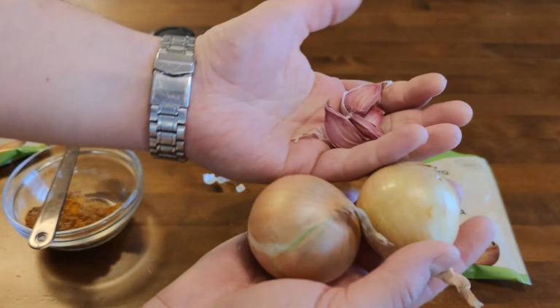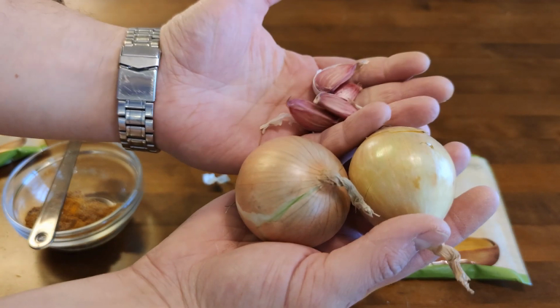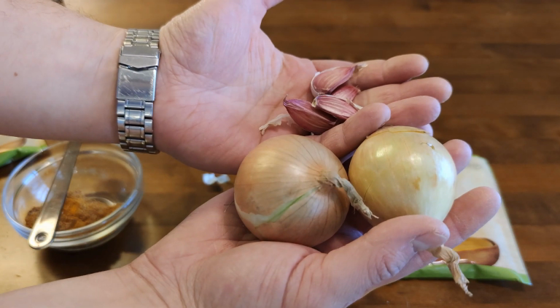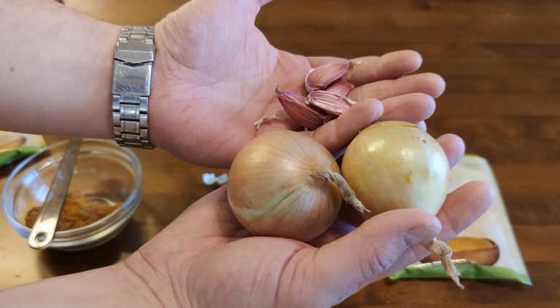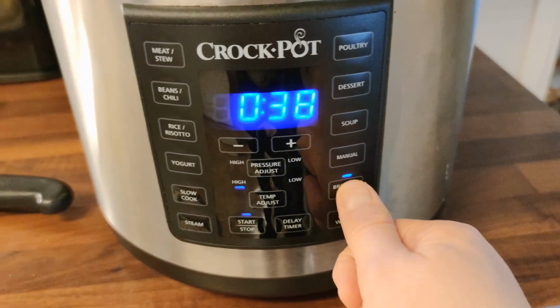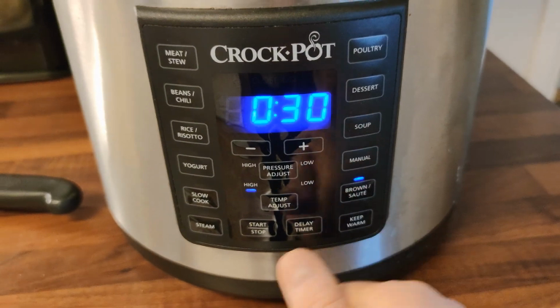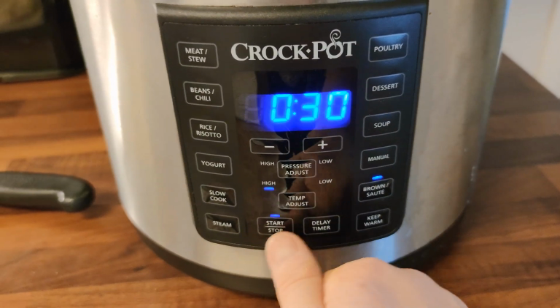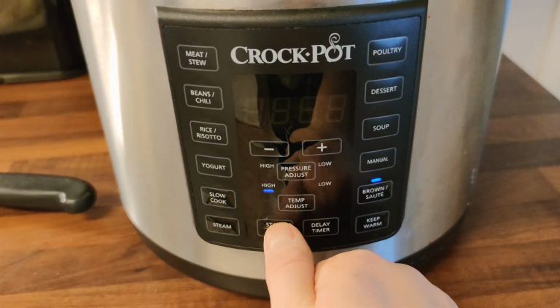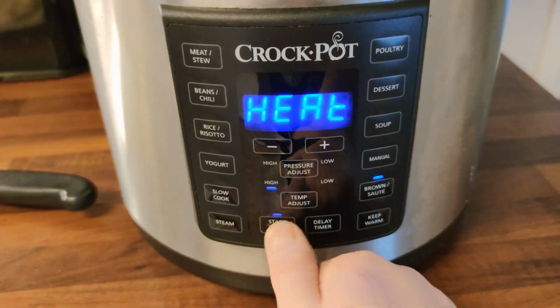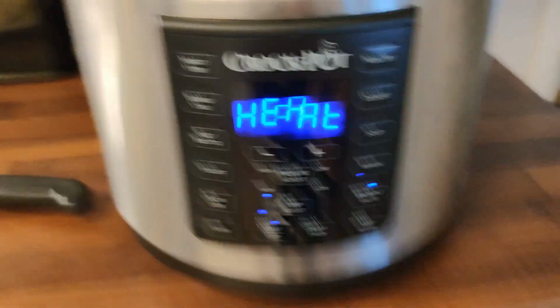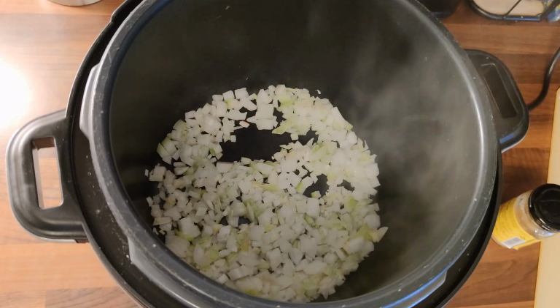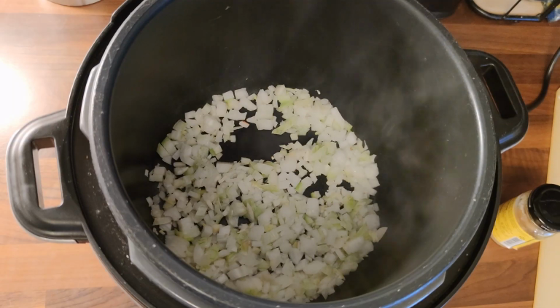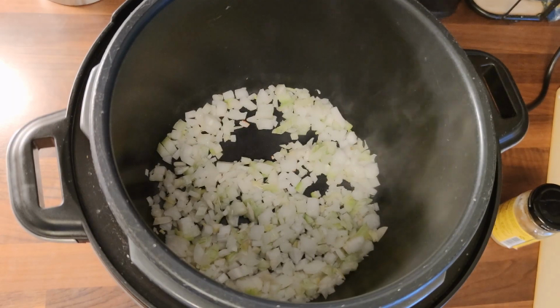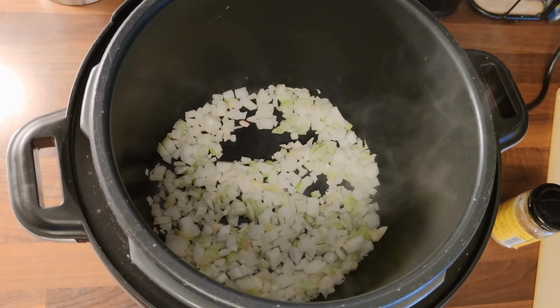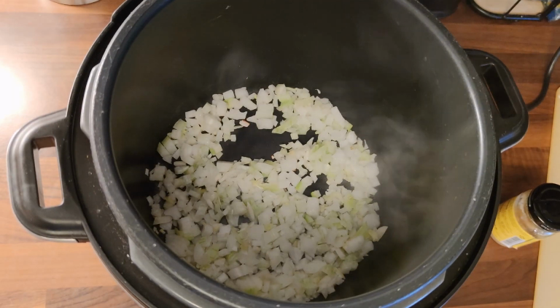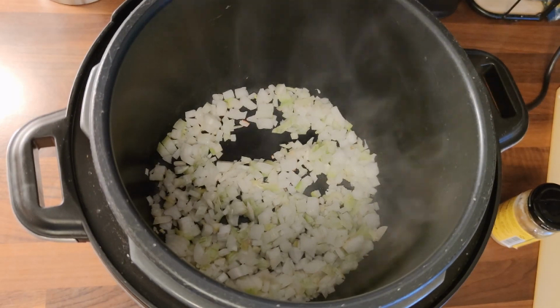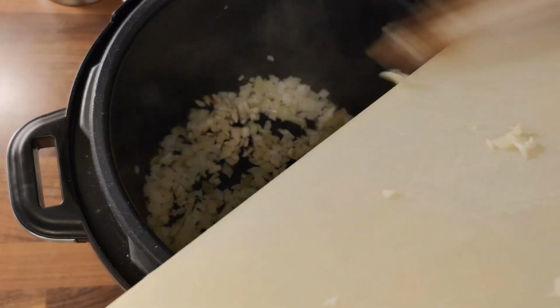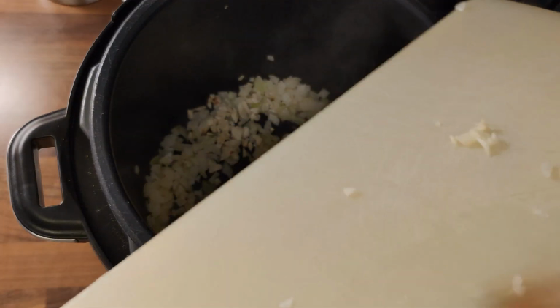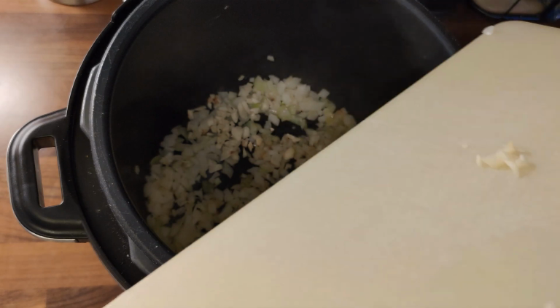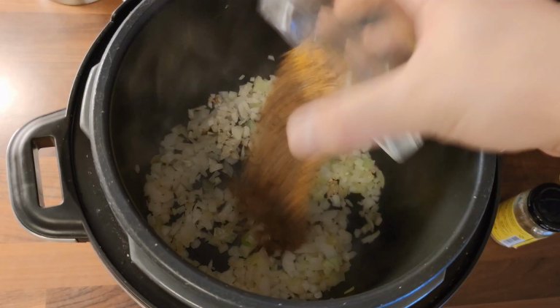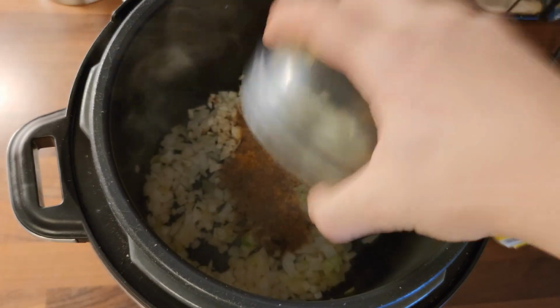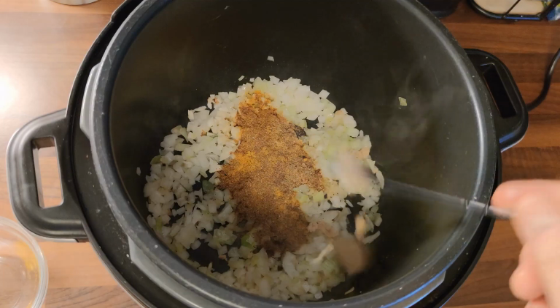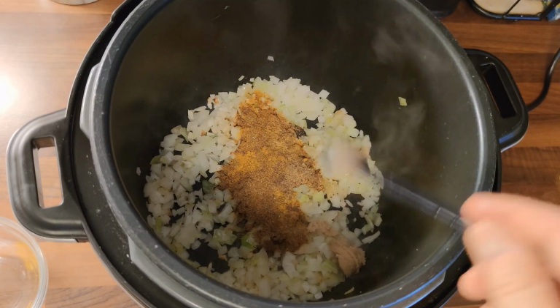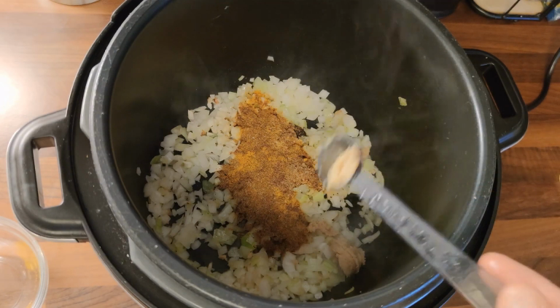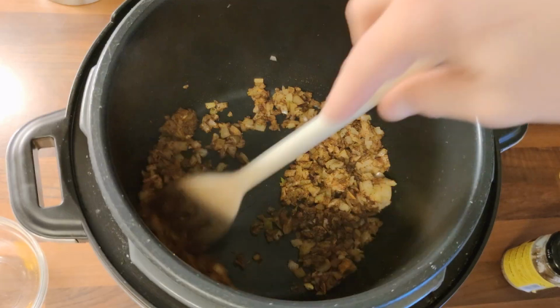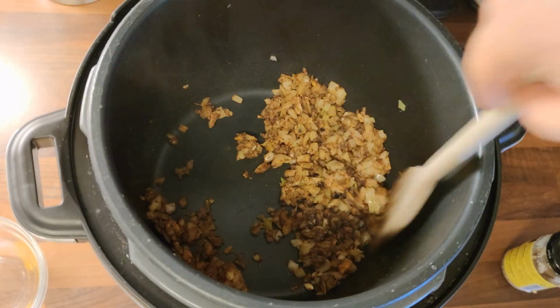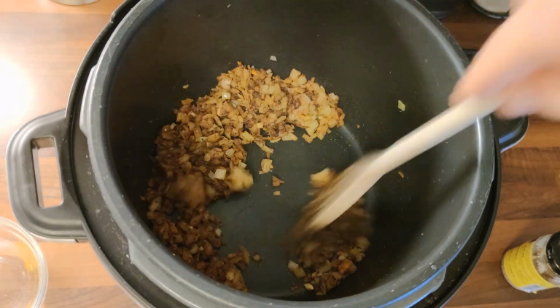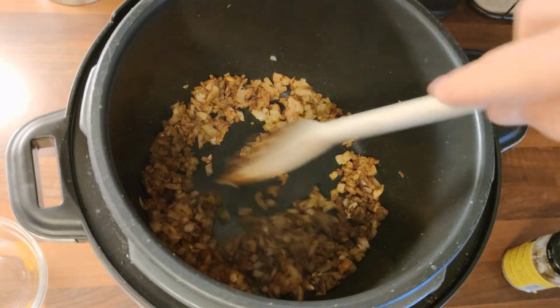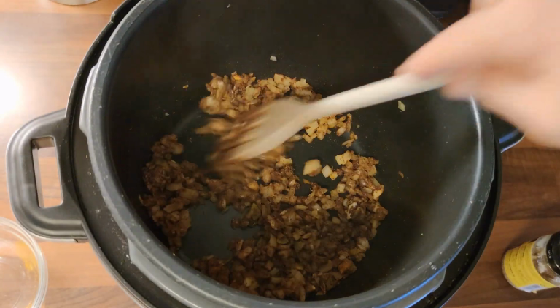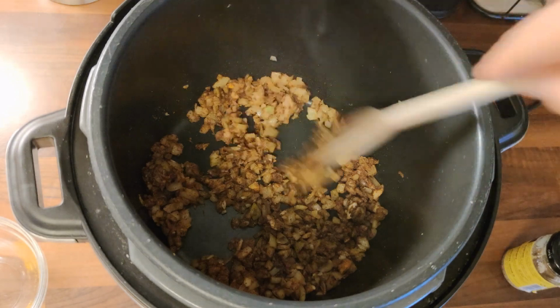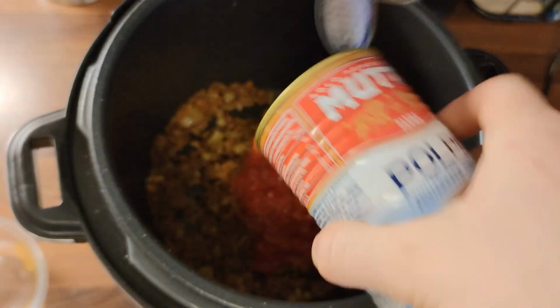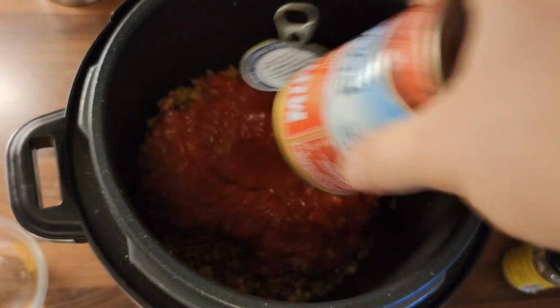And now we have some onion and garlic, so let's sauté those first. And then sauté the spices and add a little bit of ginger in there also, like so. Give it a good stir and glaze it nicely.